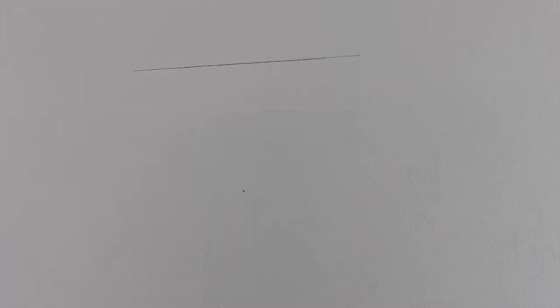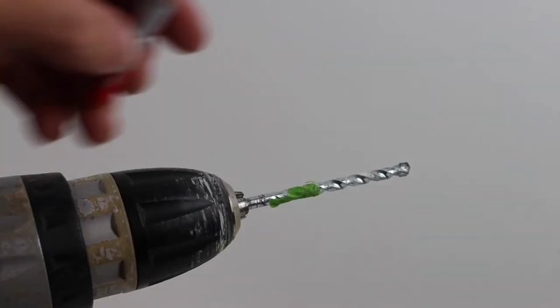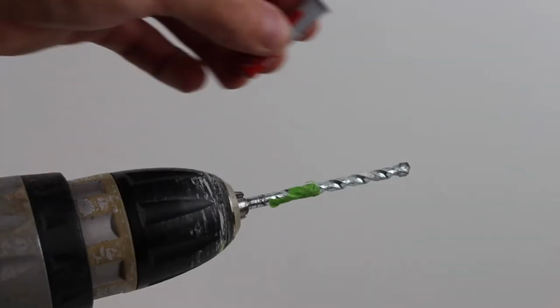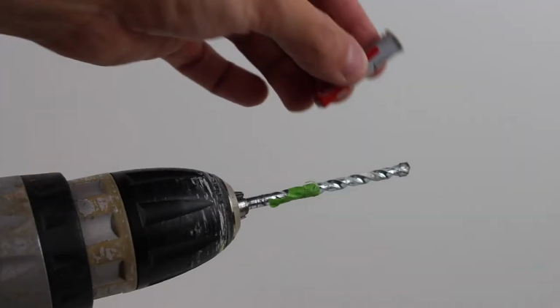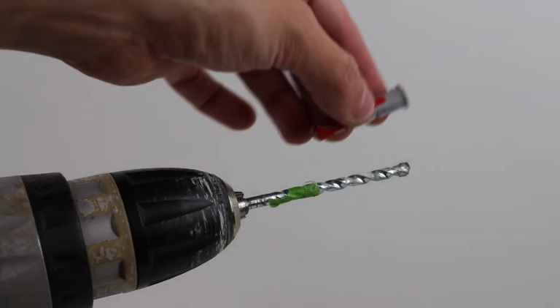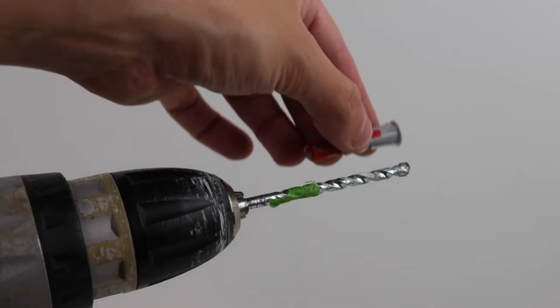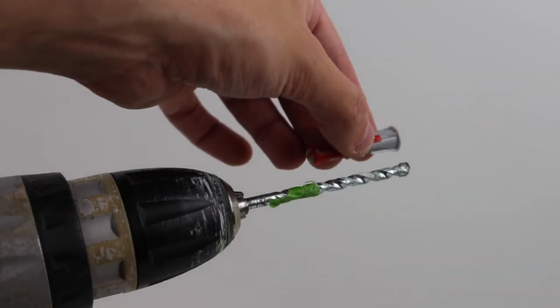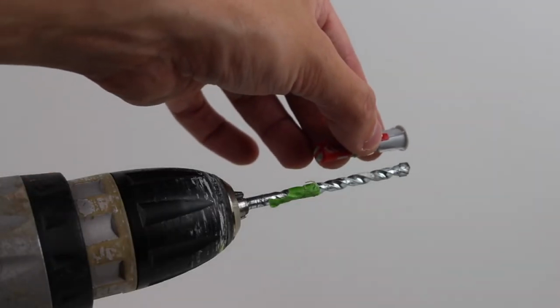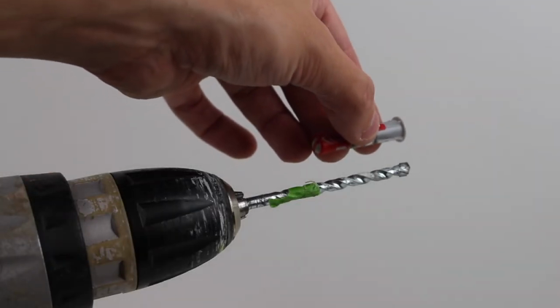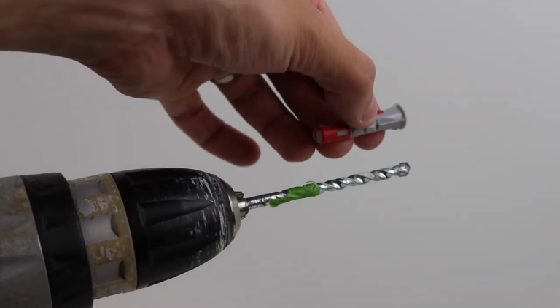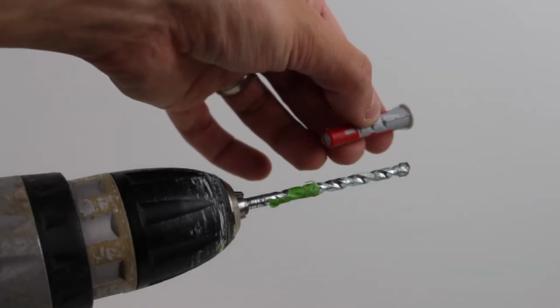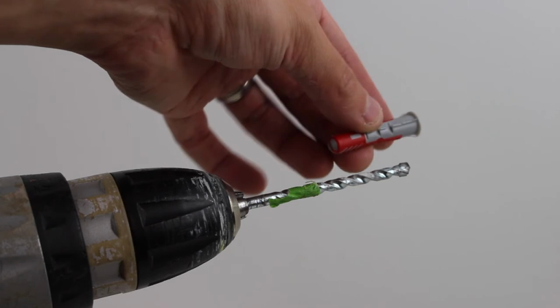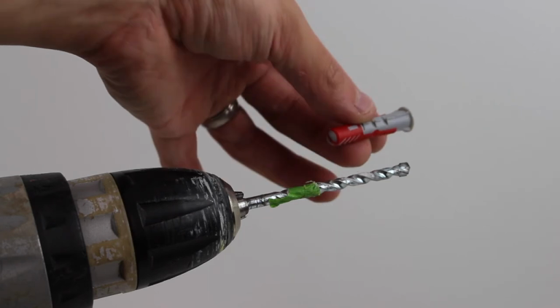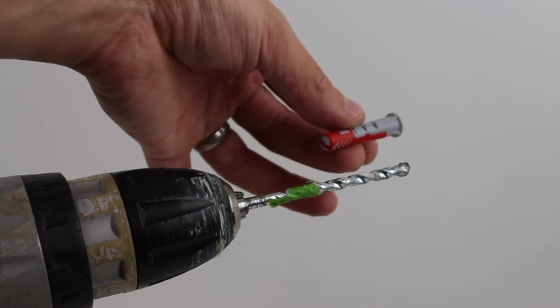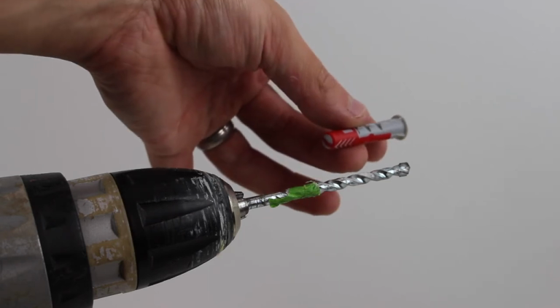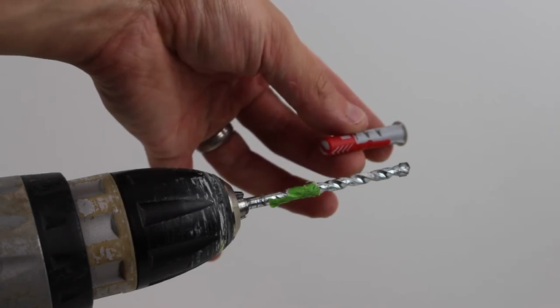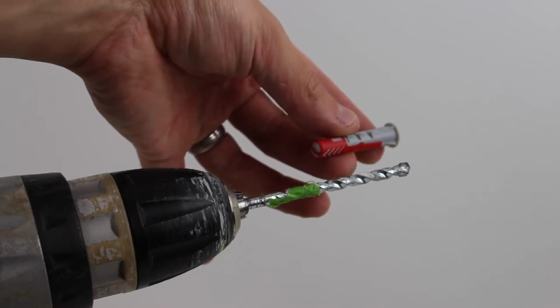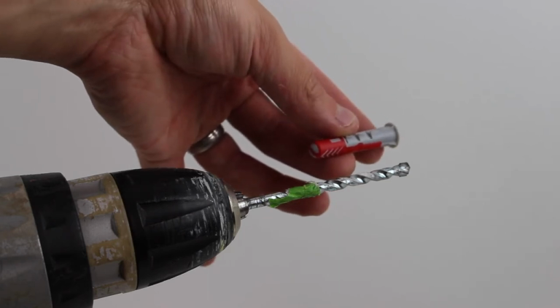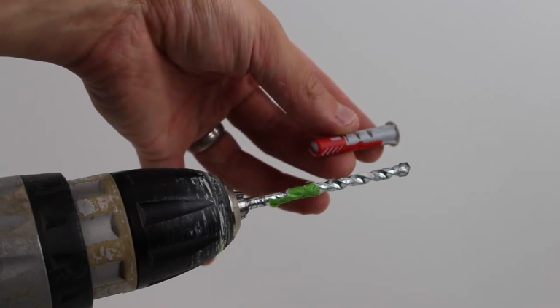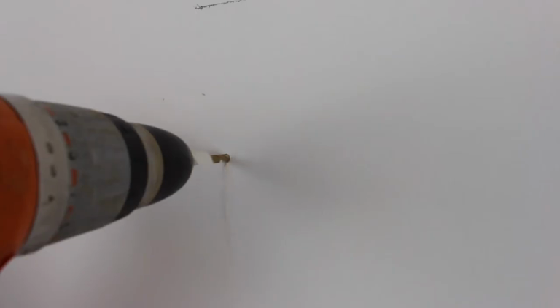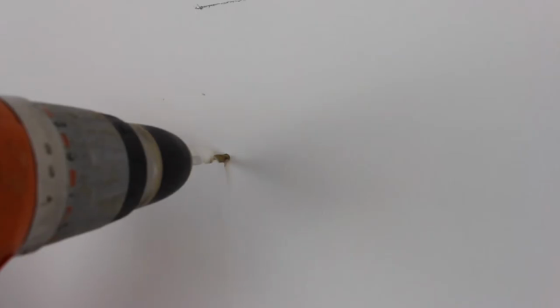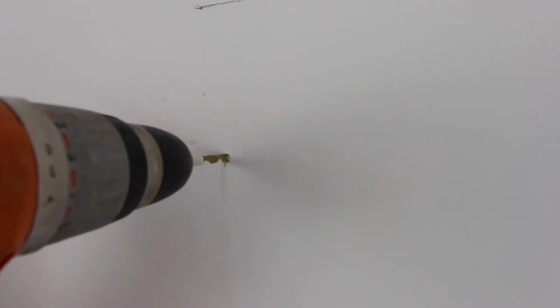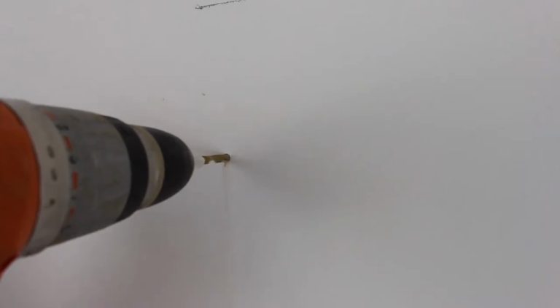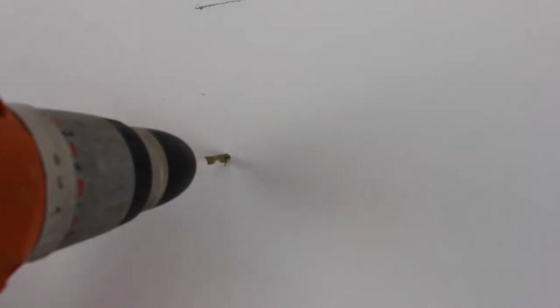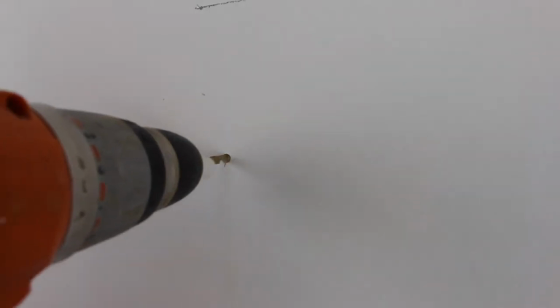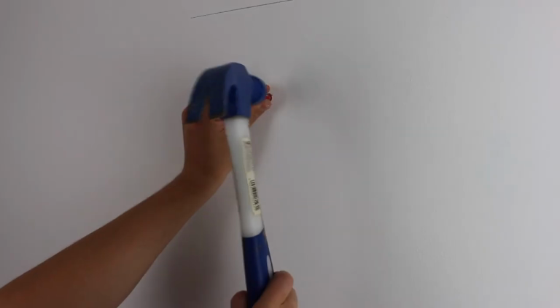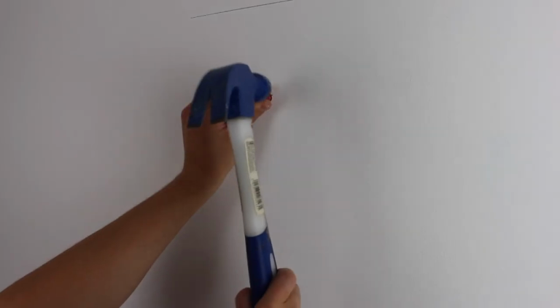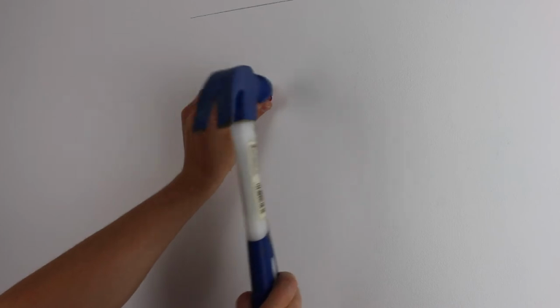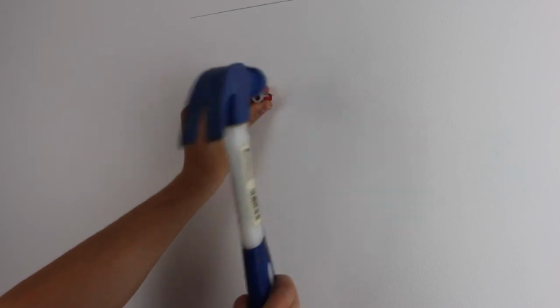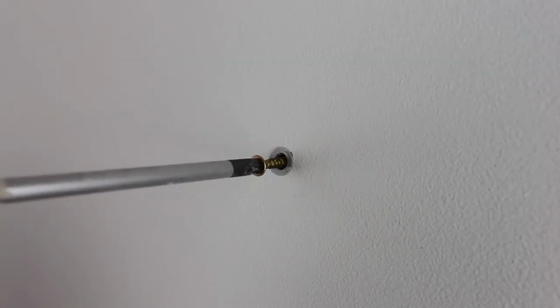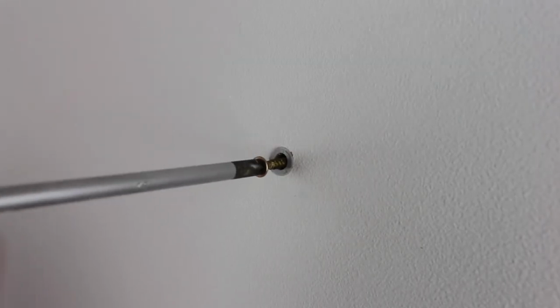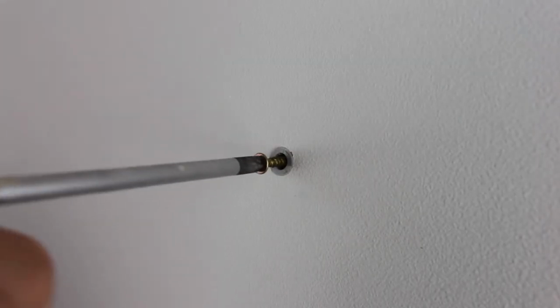A quick tip is to mark the drill bit with tape so you know the length of the raw plug and don't go too deep into the wall. Drill the marked area, hammer the raw plug in, and then screw the screw in.